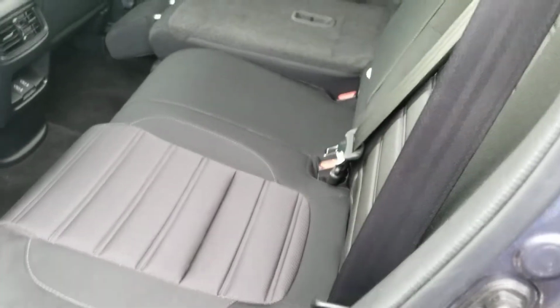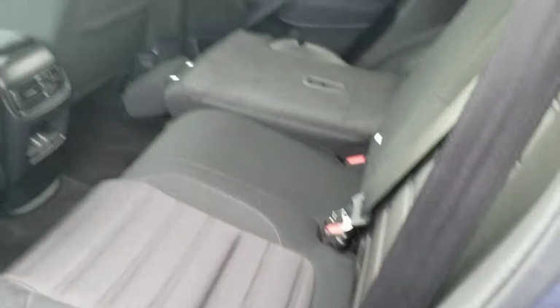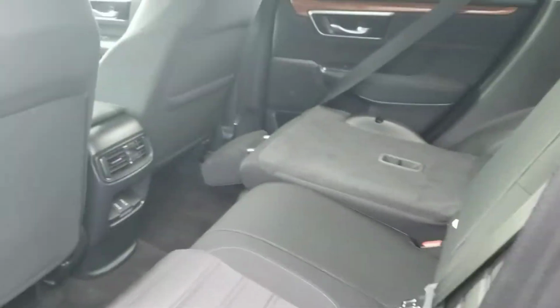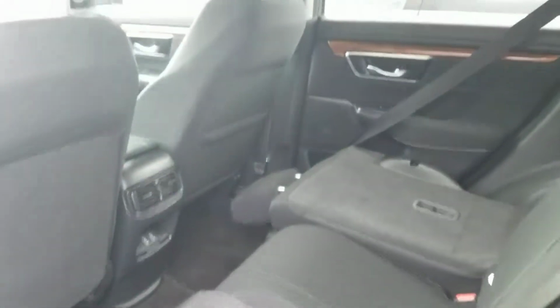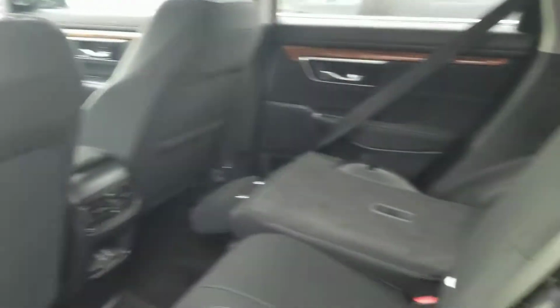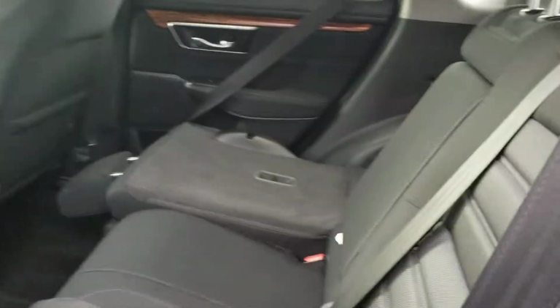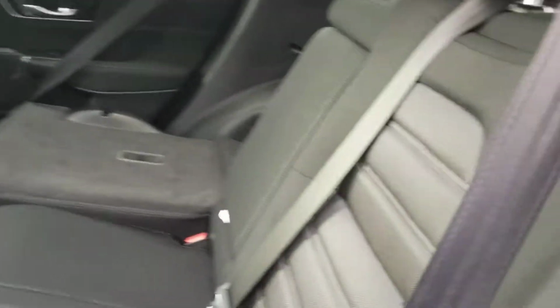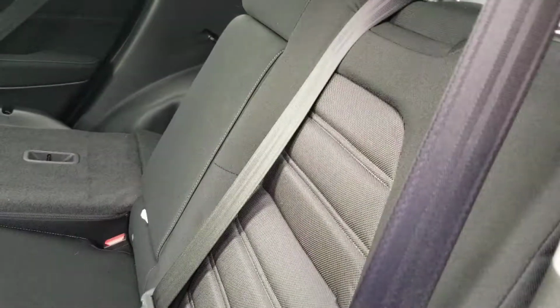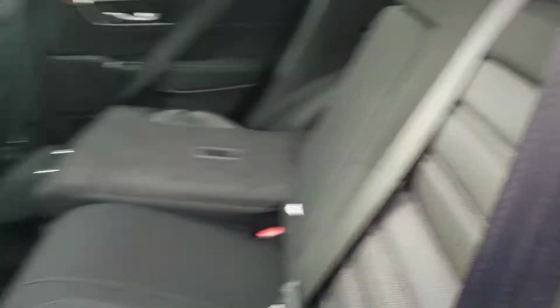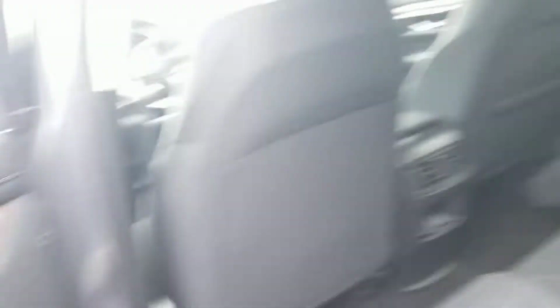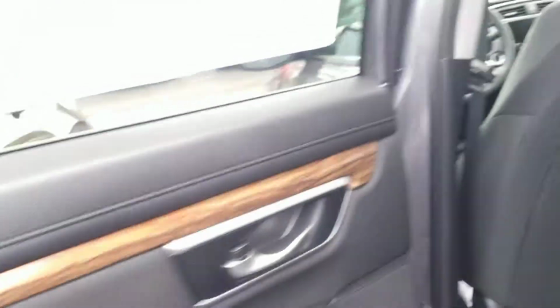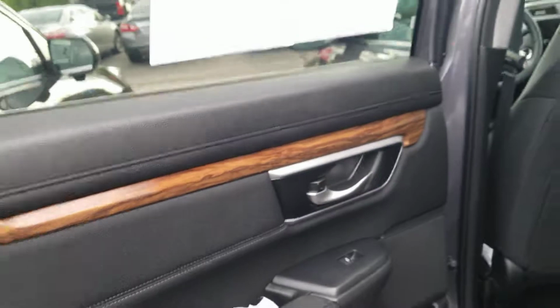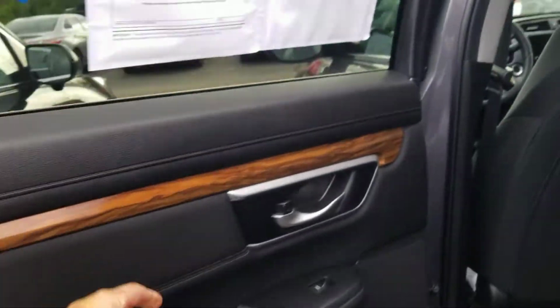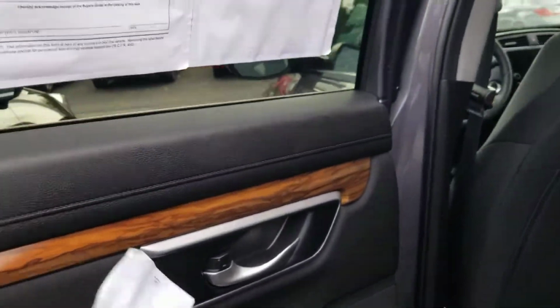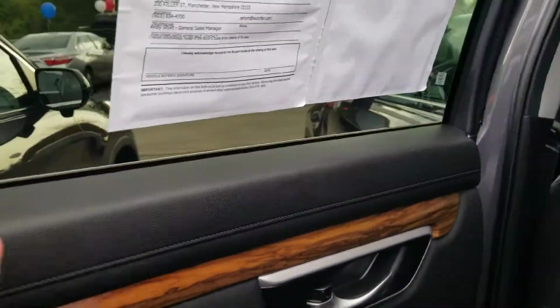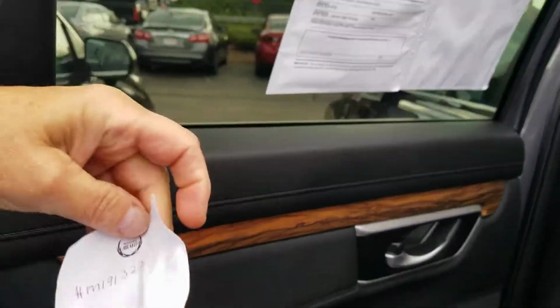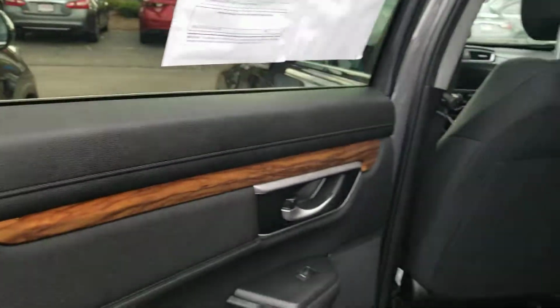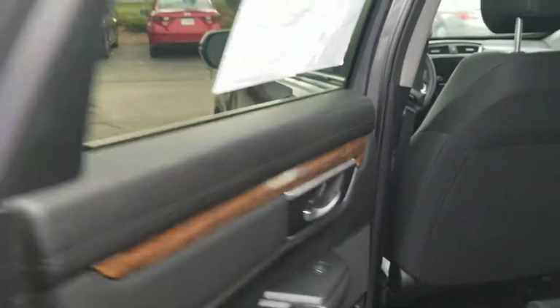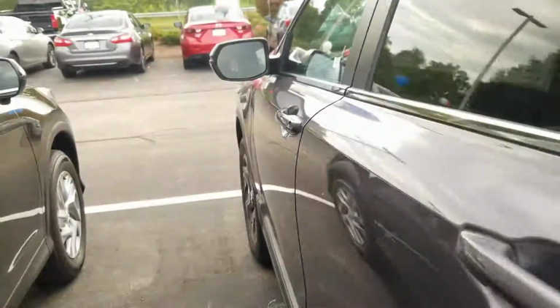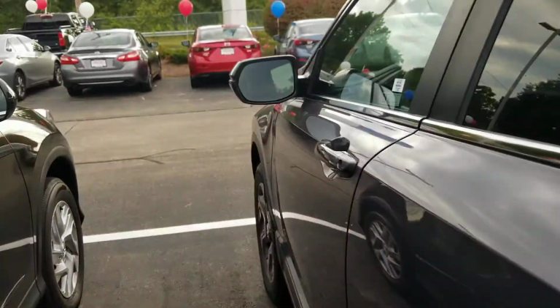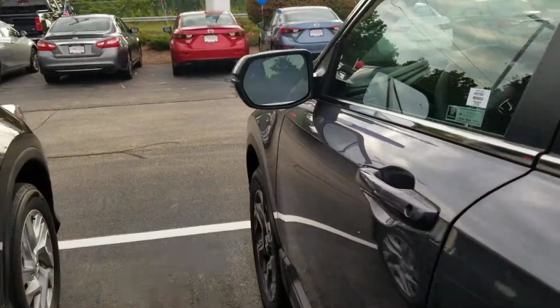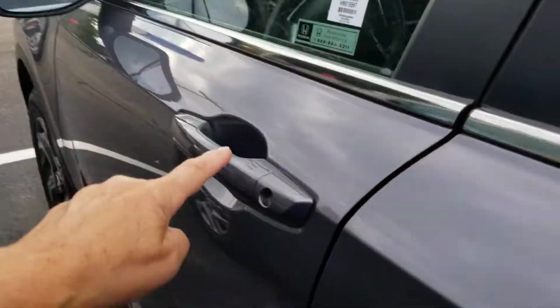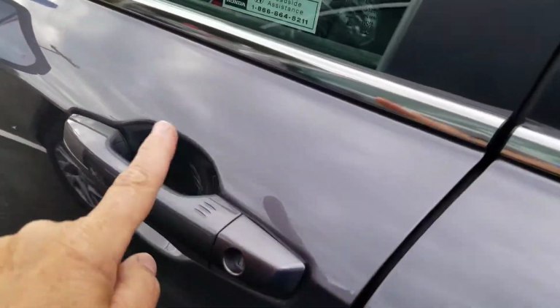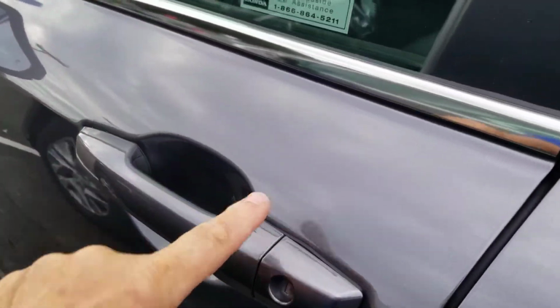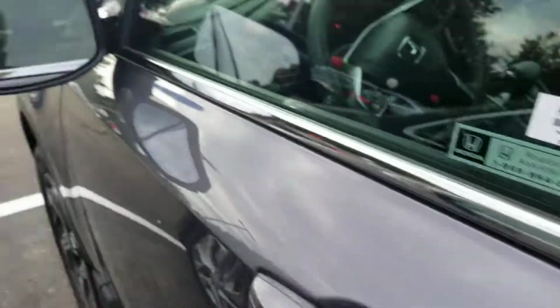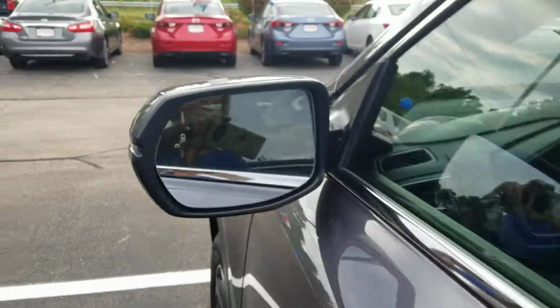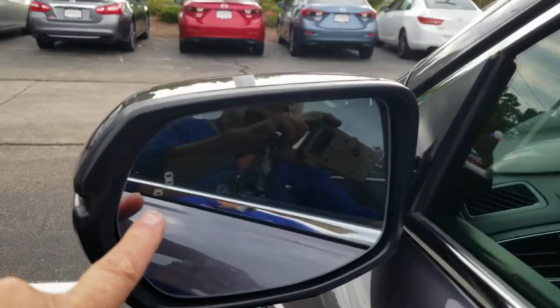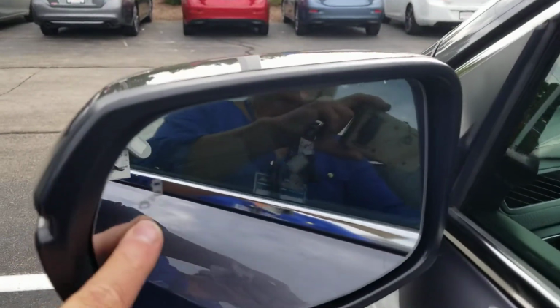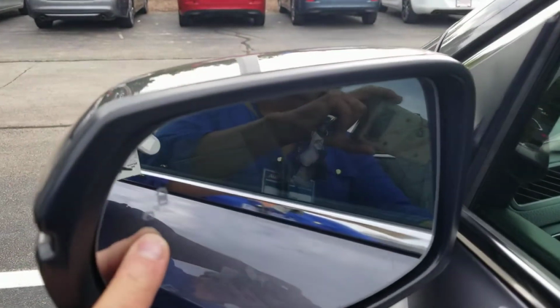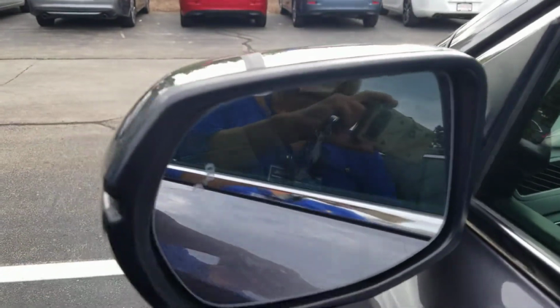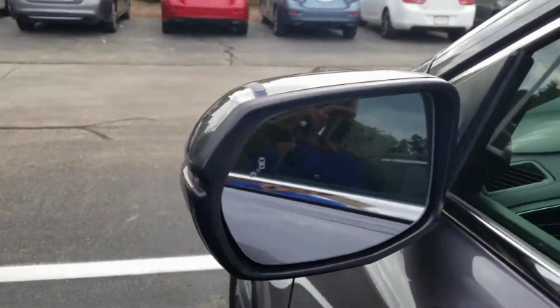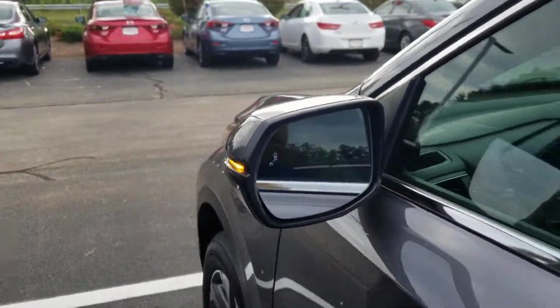Notice the quality of the interior — looks like it's never been used. Here's the door with storage in it. Lock, unlock. Blind spot monitoring.